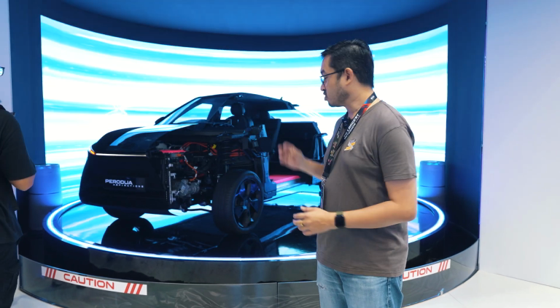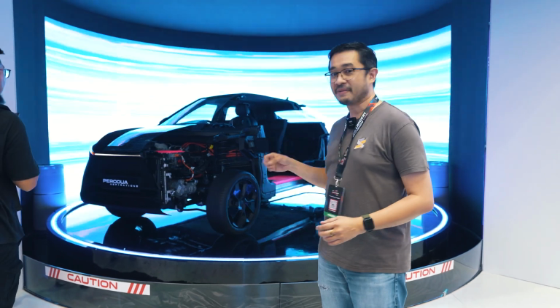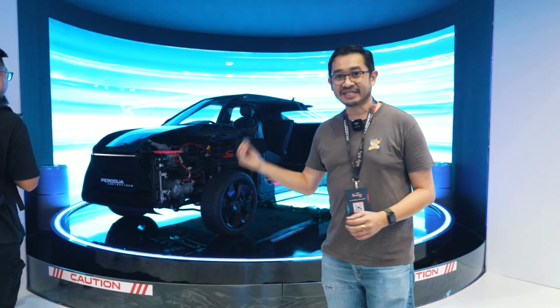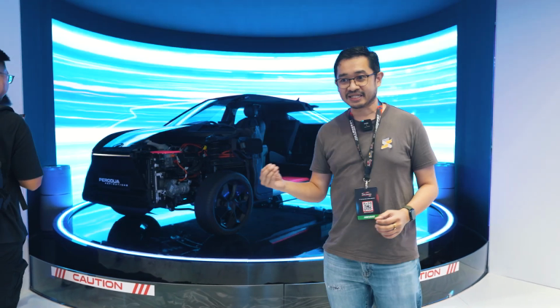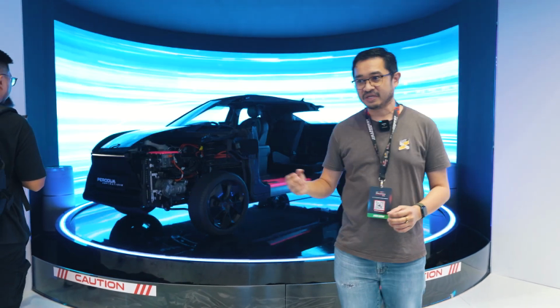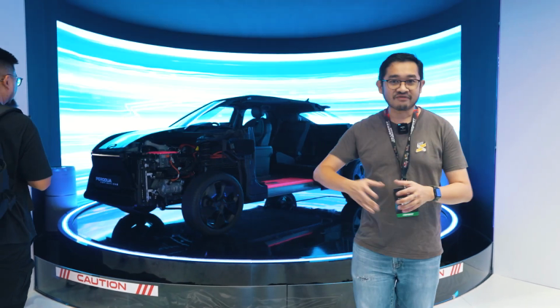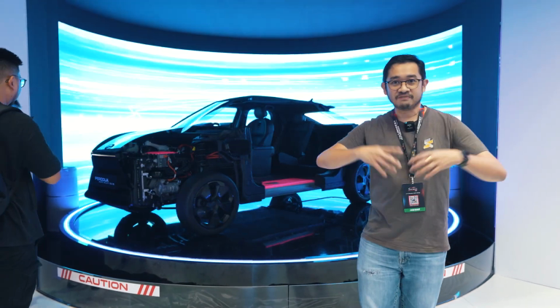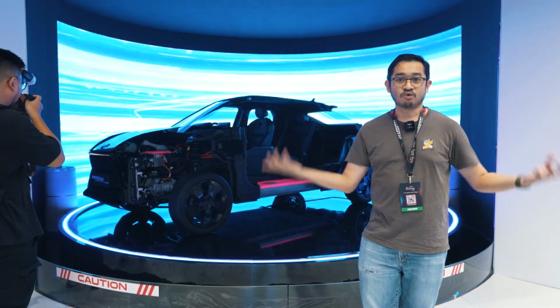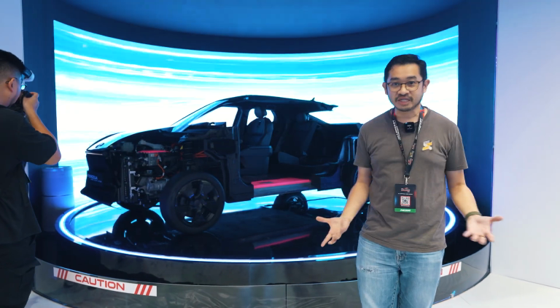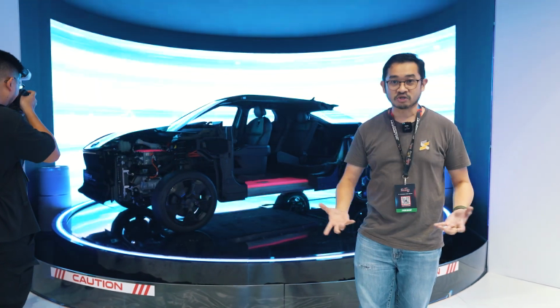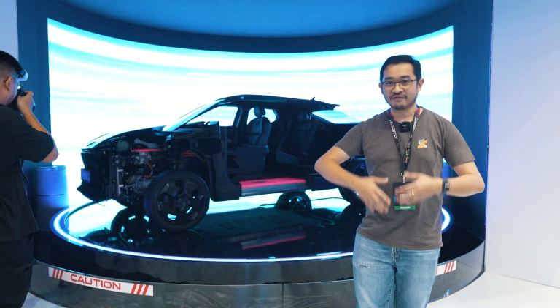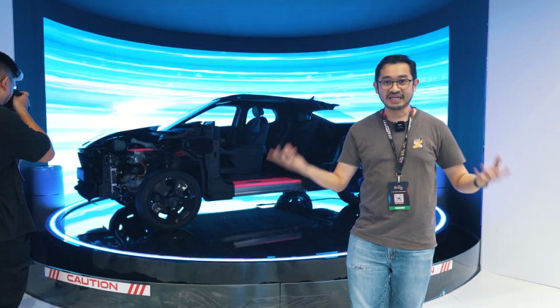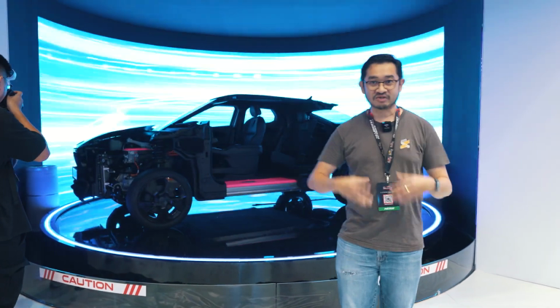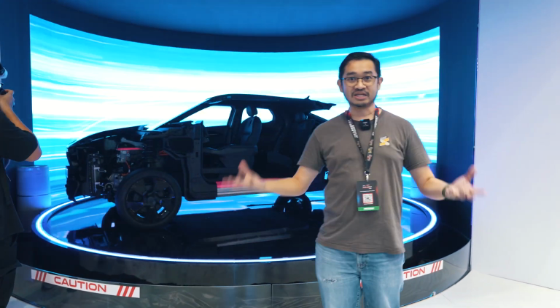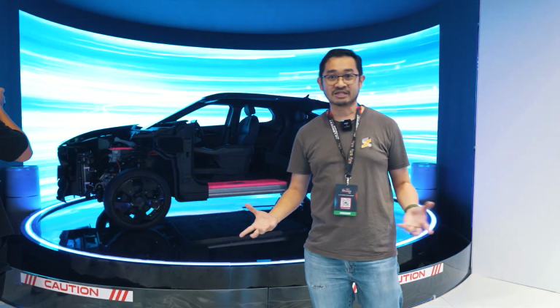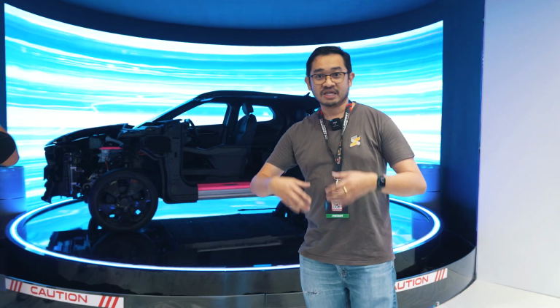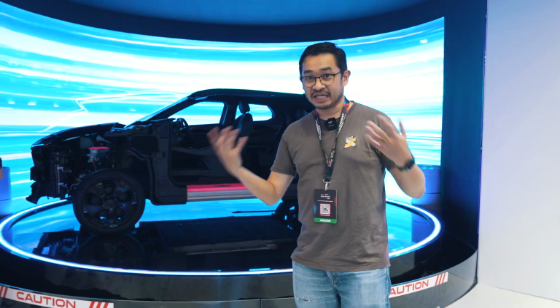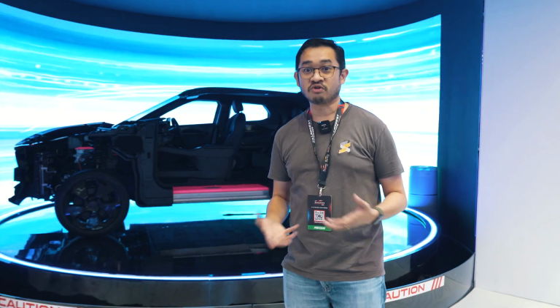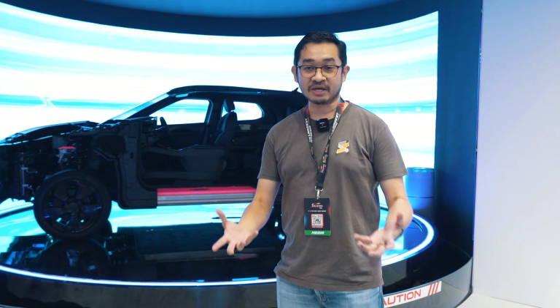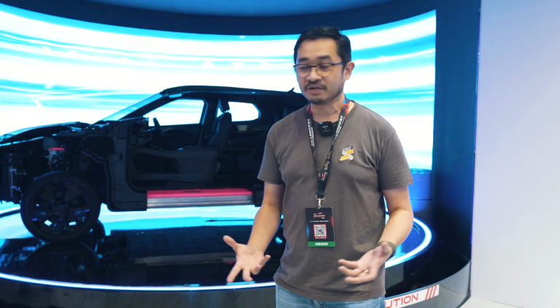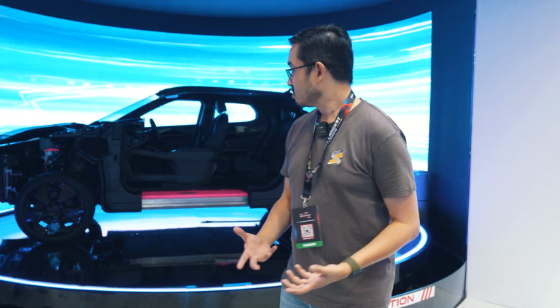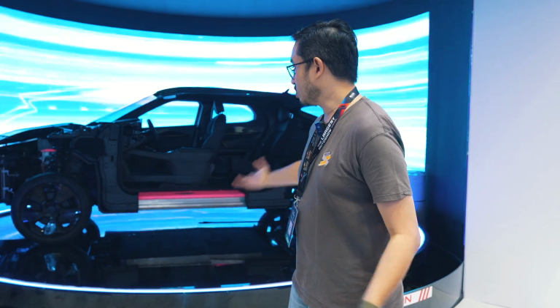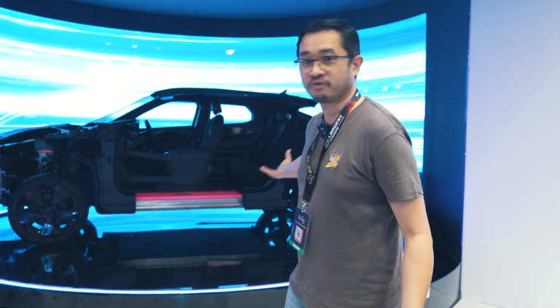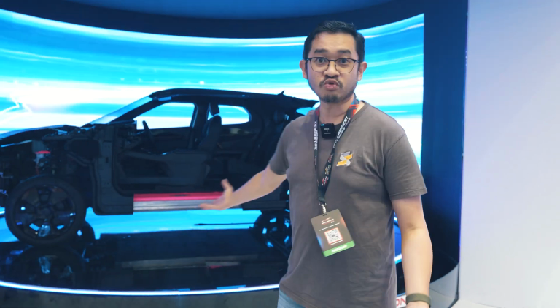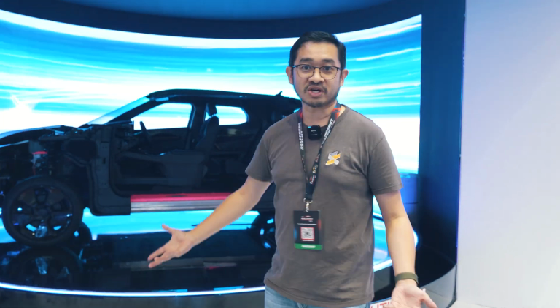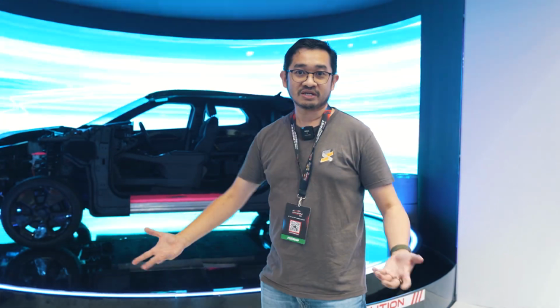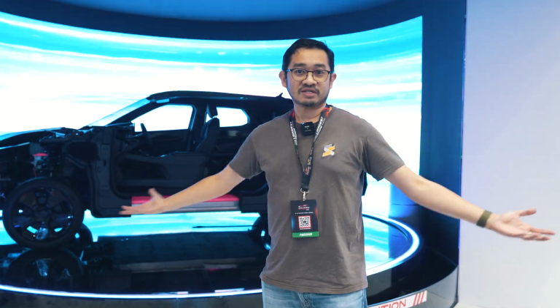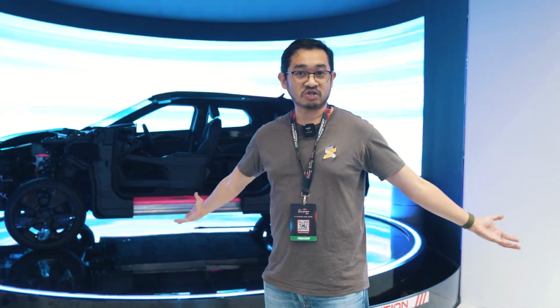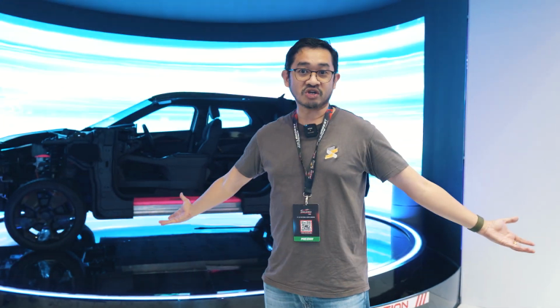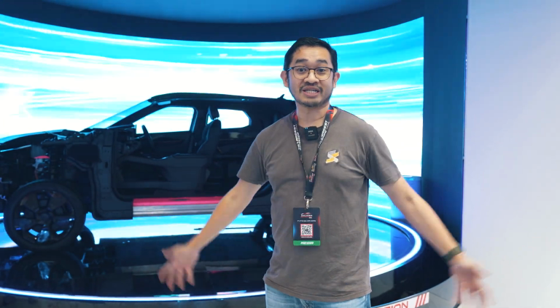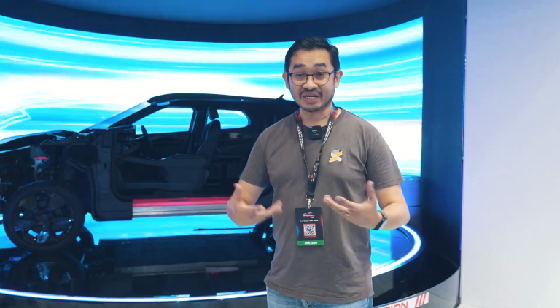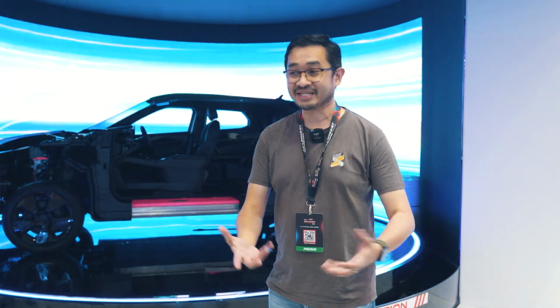The good thing about leasing is that even after the warranty period — after eight or ten years — if there's anything wrong with the battery, you can swap for a new one because the battery is not yours; it's on leasing.